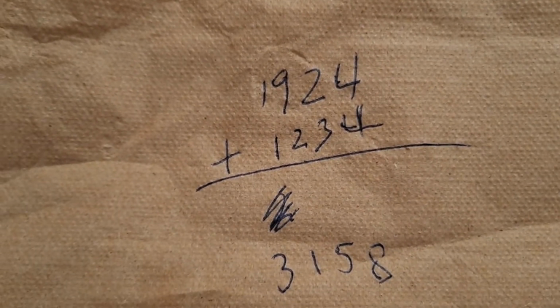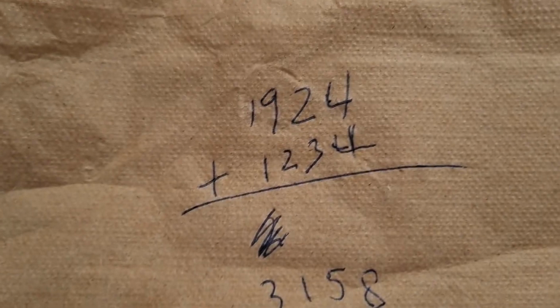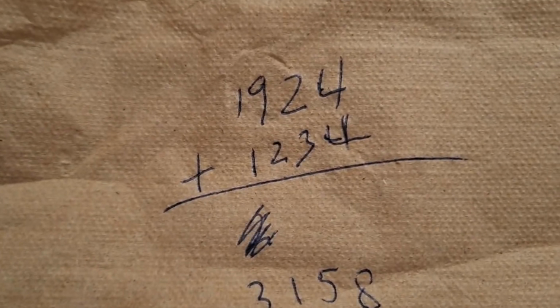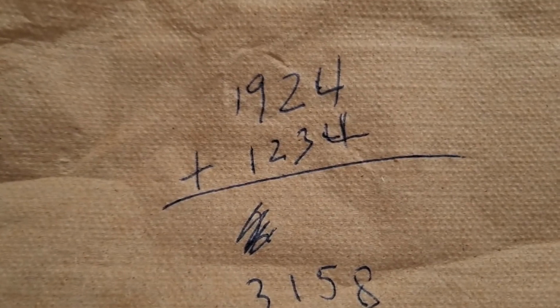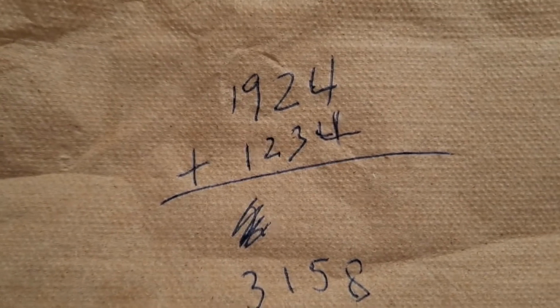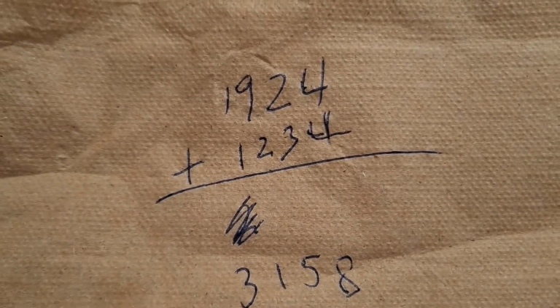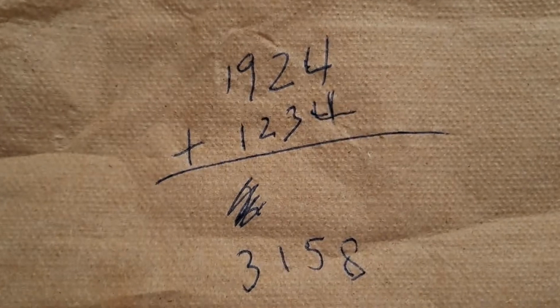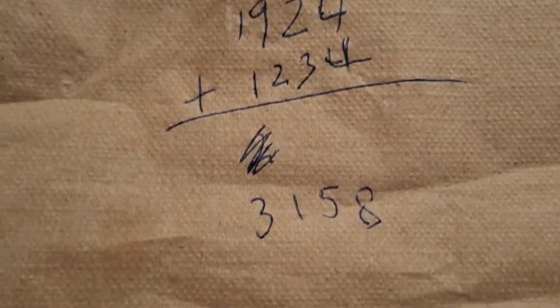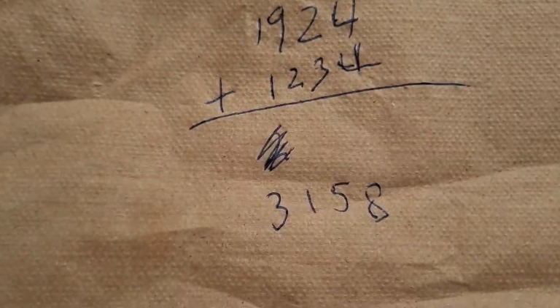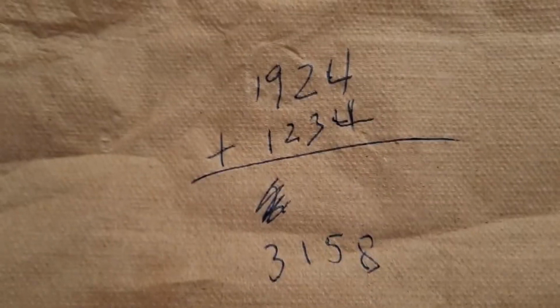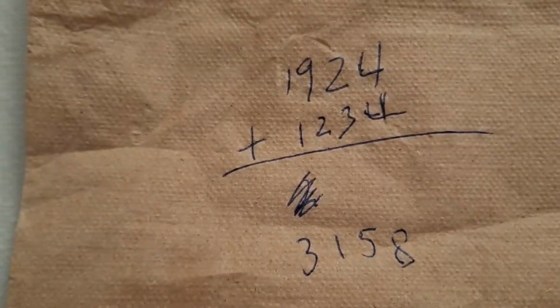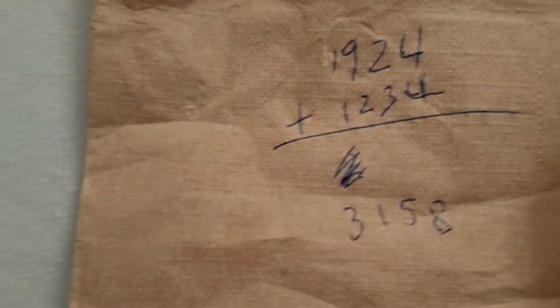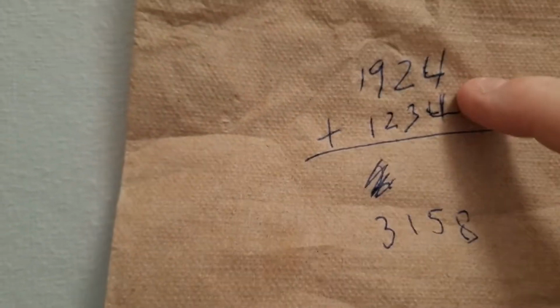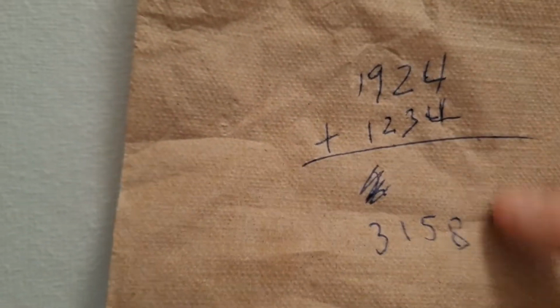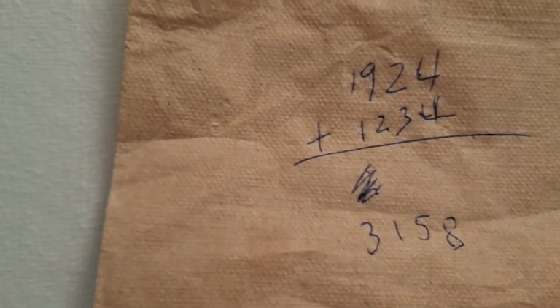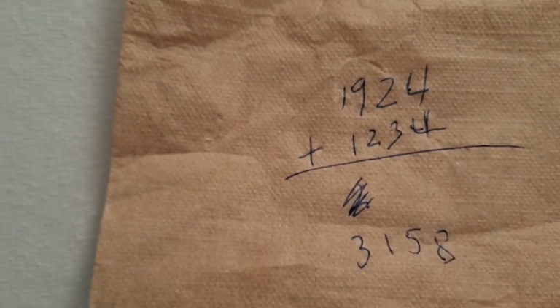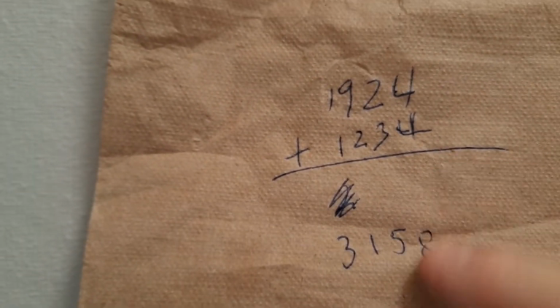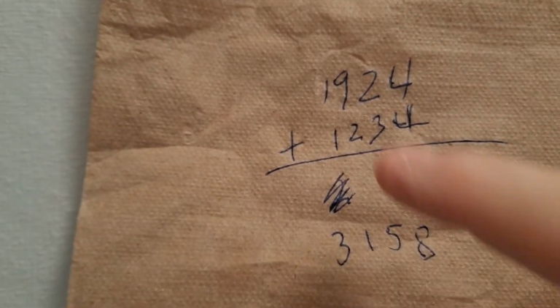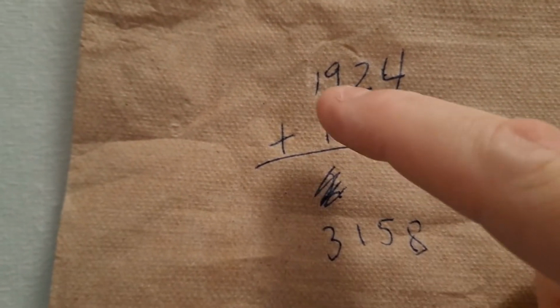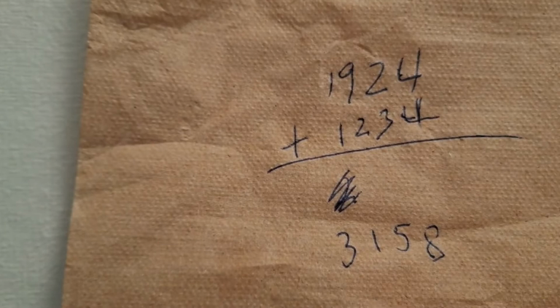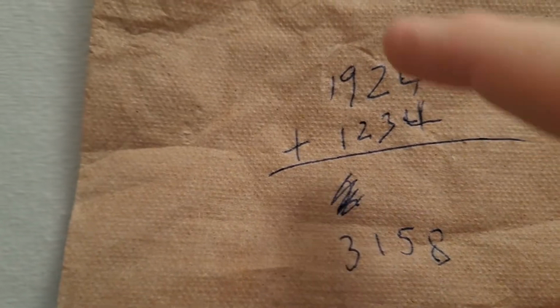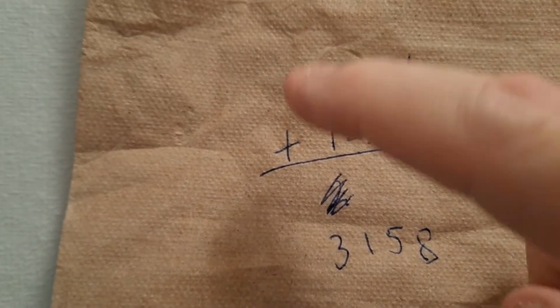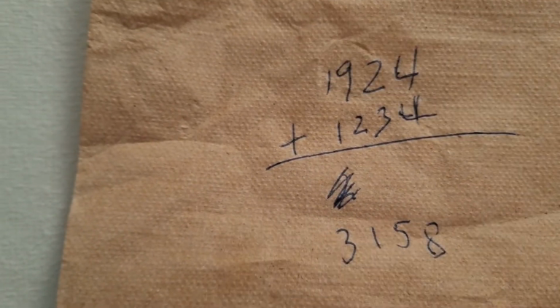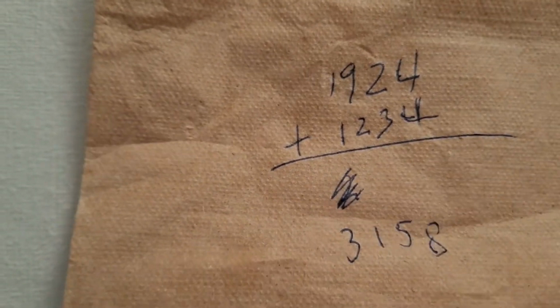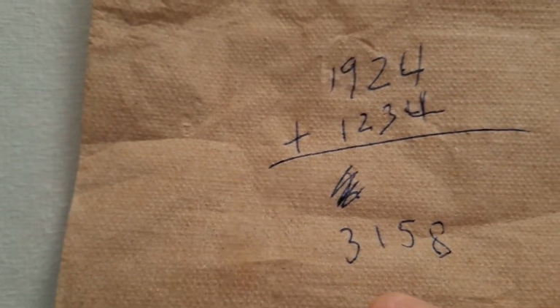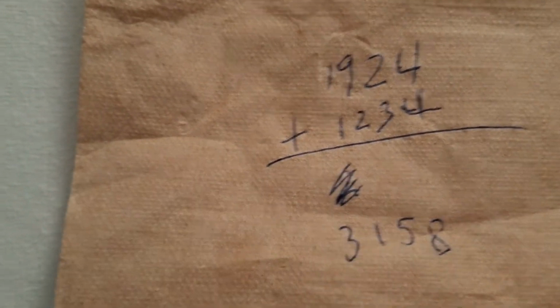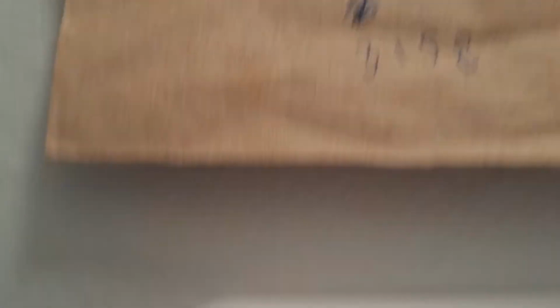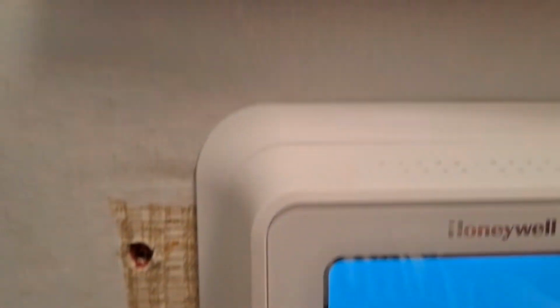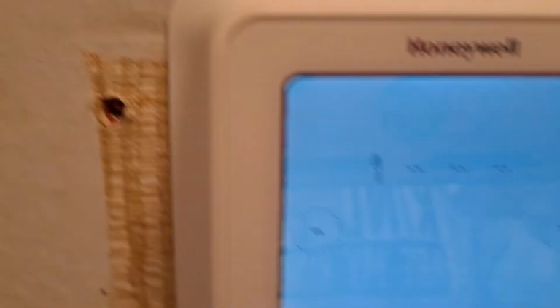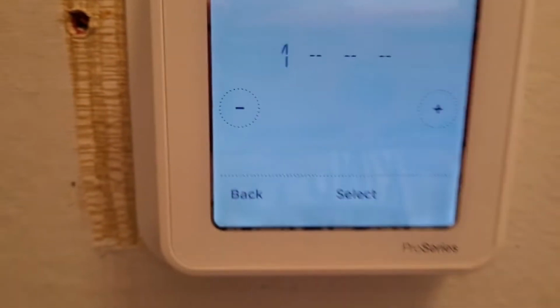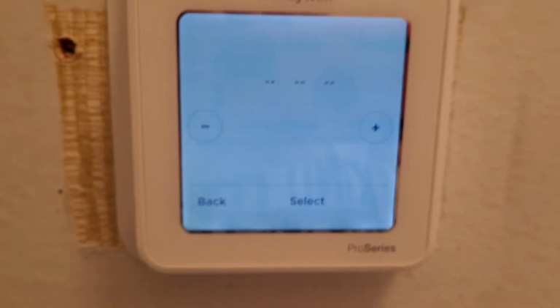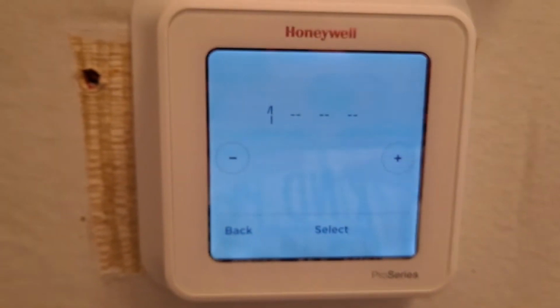So you take that code and add it to 1-2-3-4, which is the default code. You add it up starting on the left-hand side: 8, 5, 9, and 2 plus 4 is 11 — carry the 1 — and then you have 3, so the unlock code is 3-5-8.